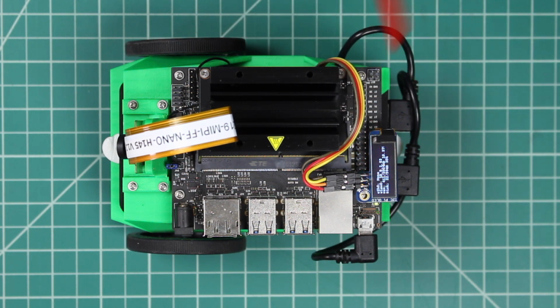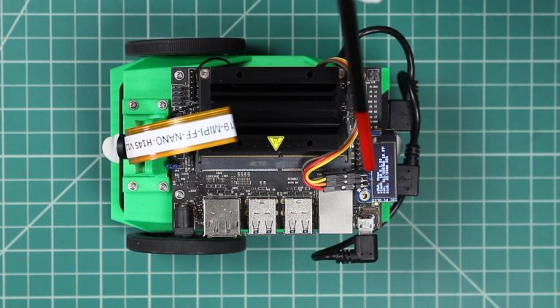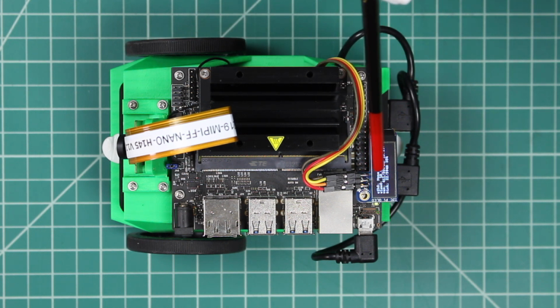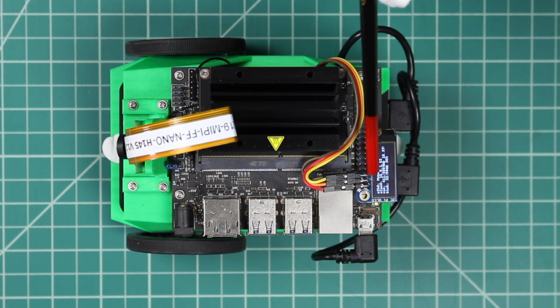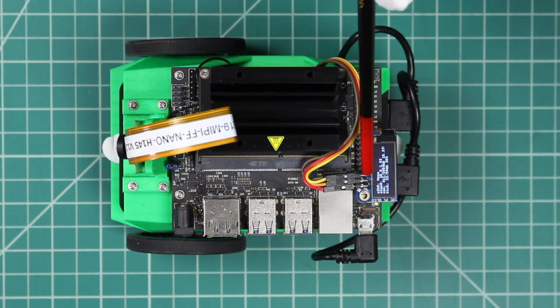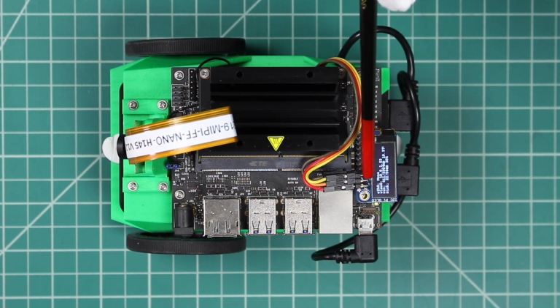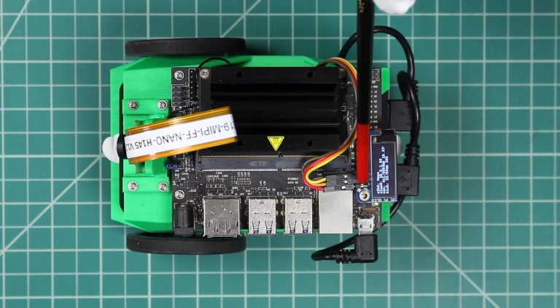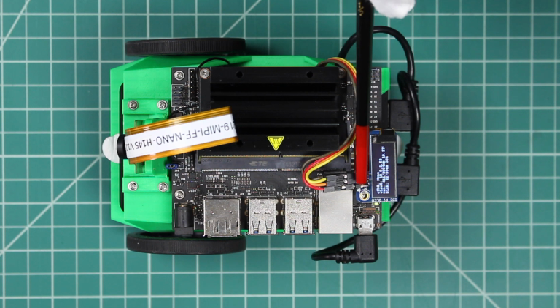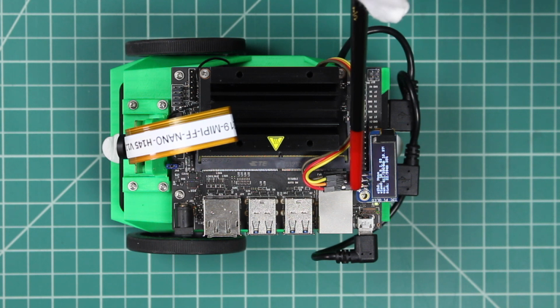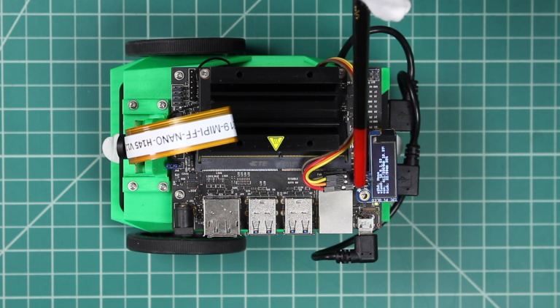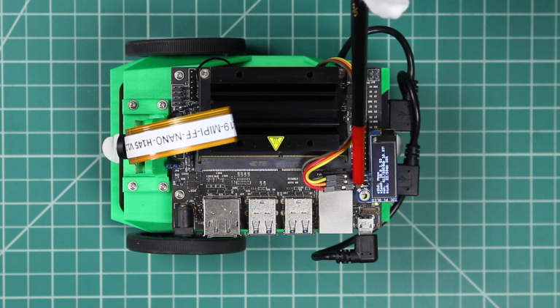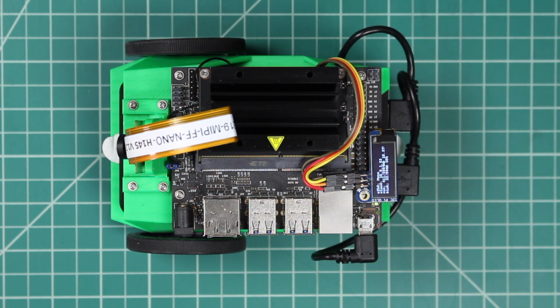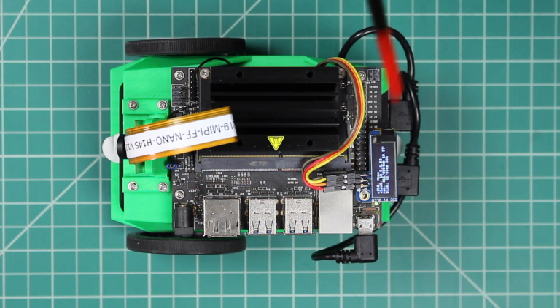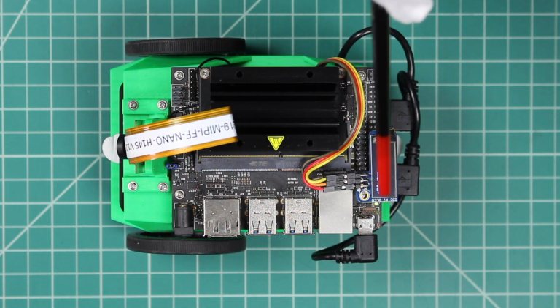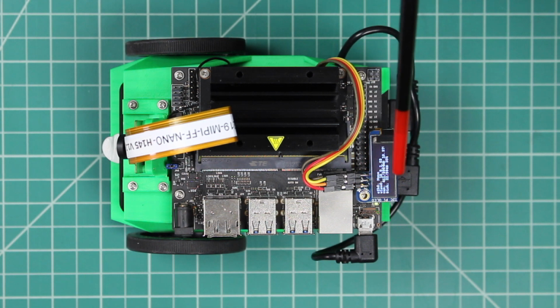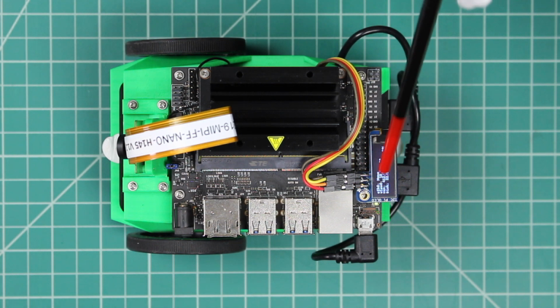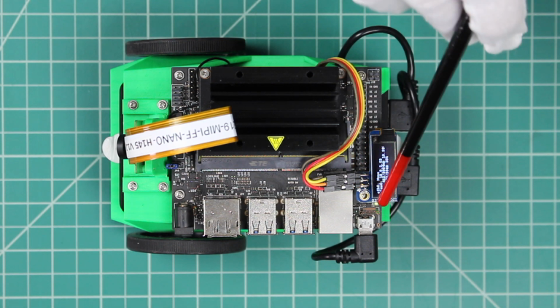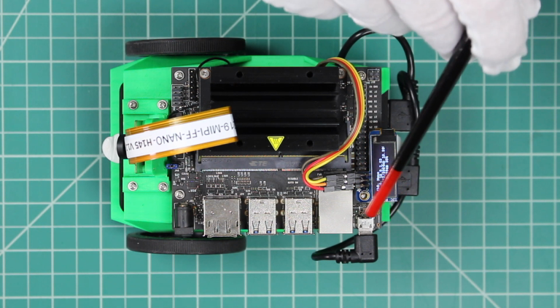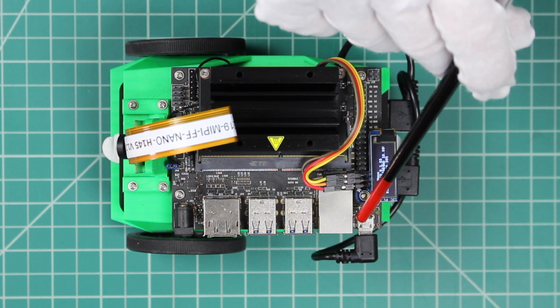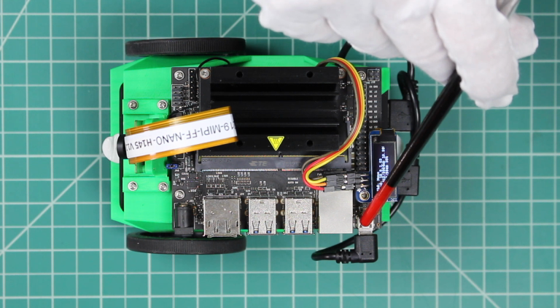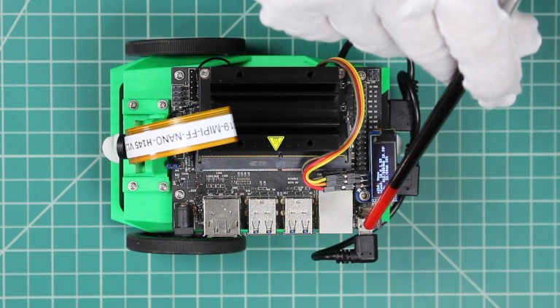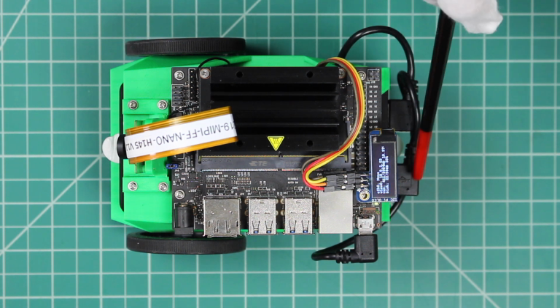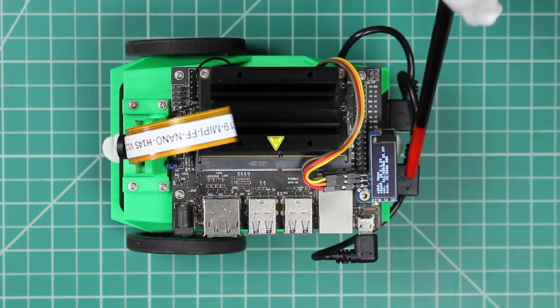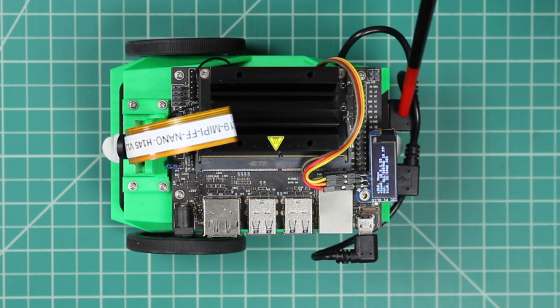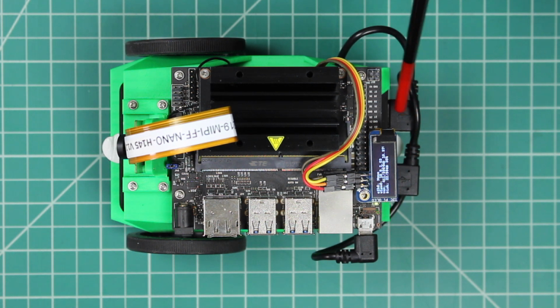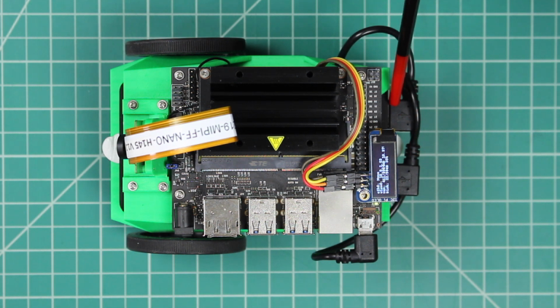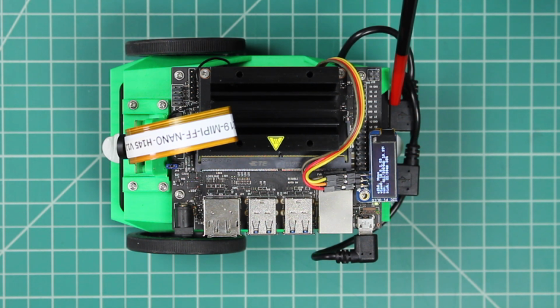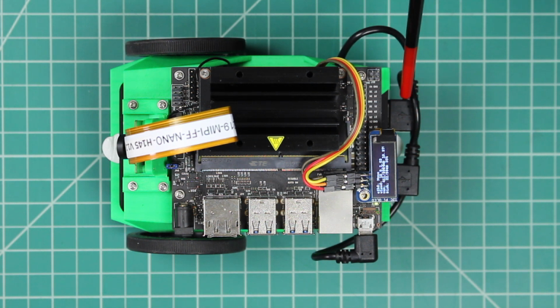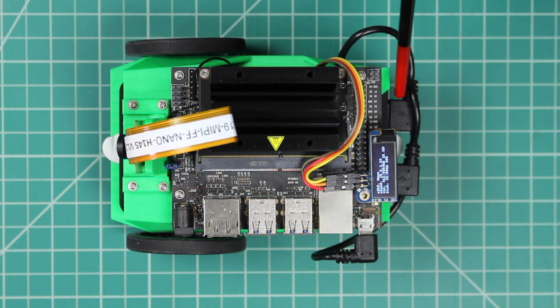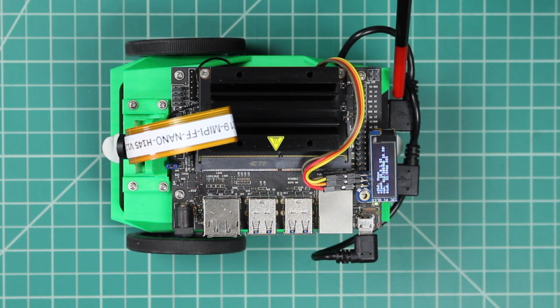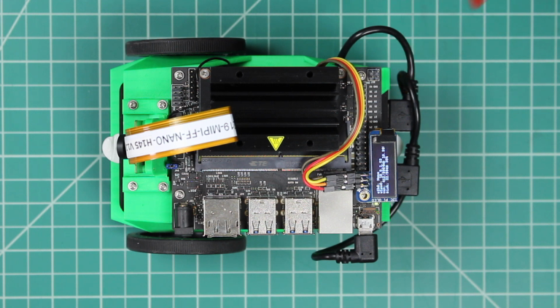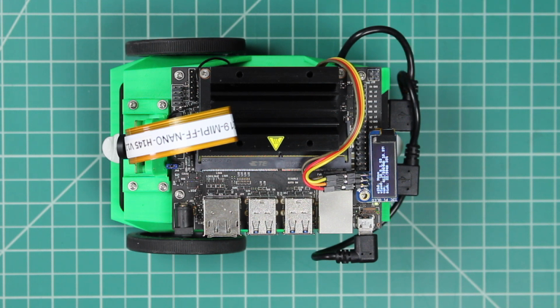From there, the signals from the GPIO header are extended so that we can talk to the motors. Power is supplied to the Jetson via the micro-USB port. There are two USB plugs on the battery — one powers the Jetson, and the other powers the motors.